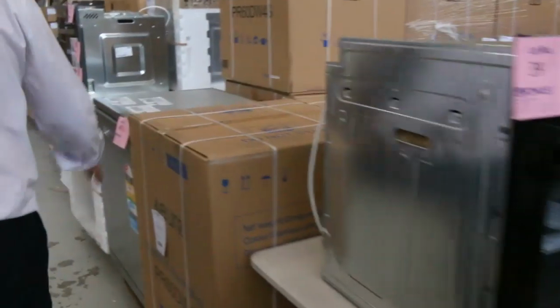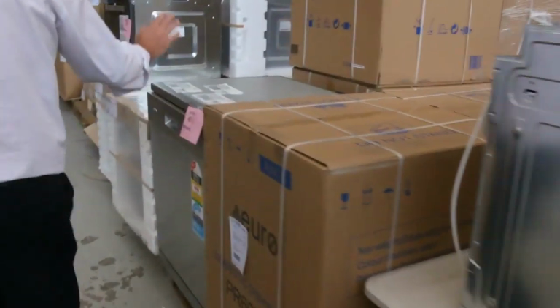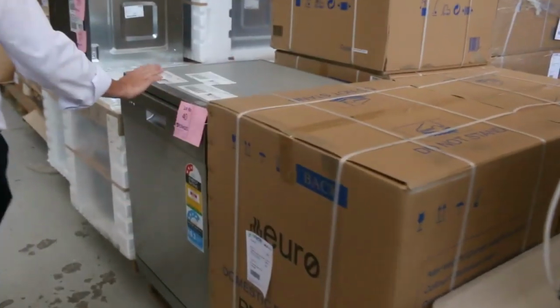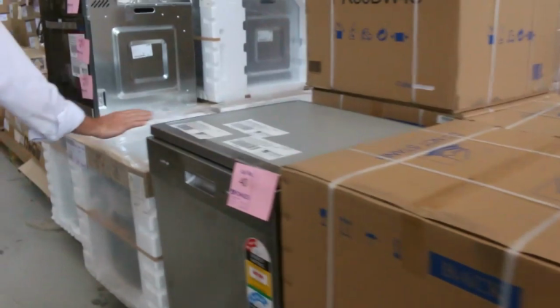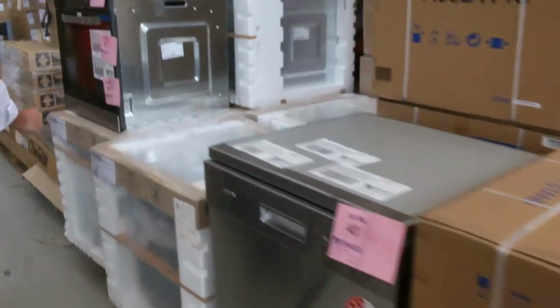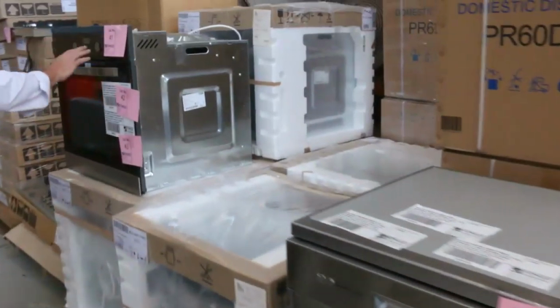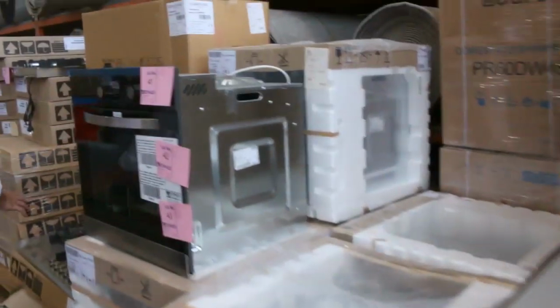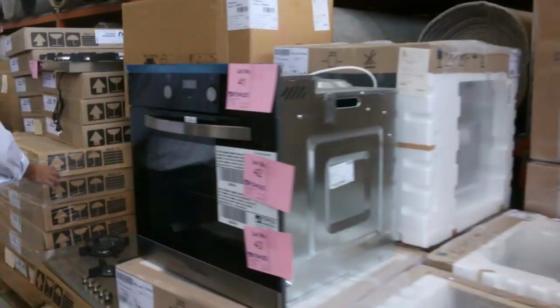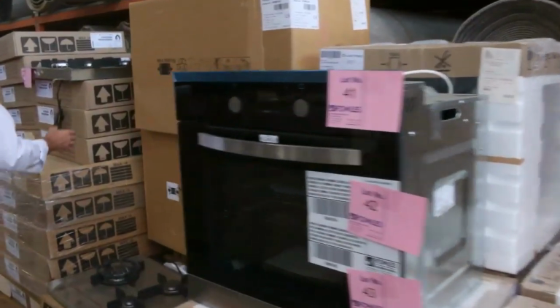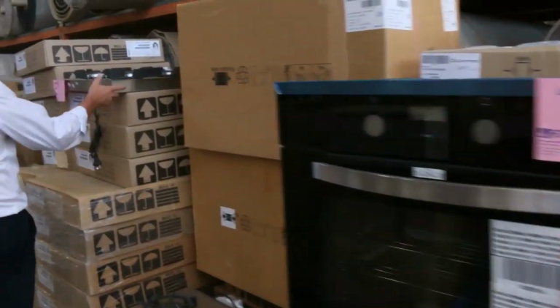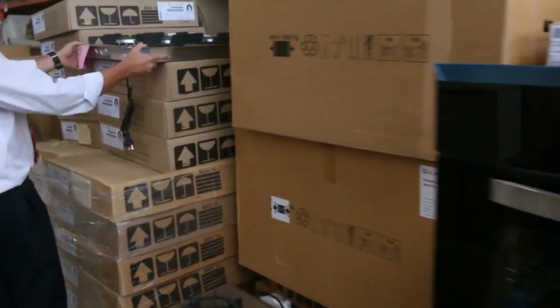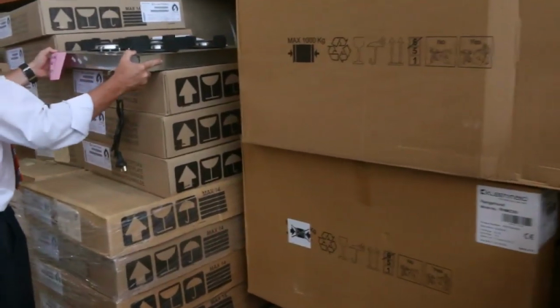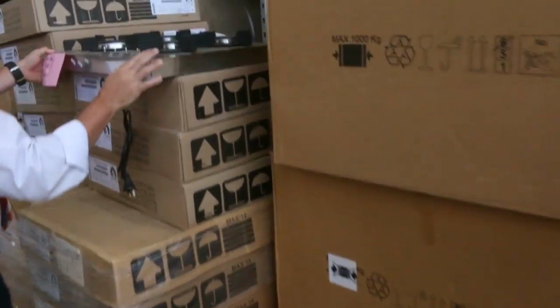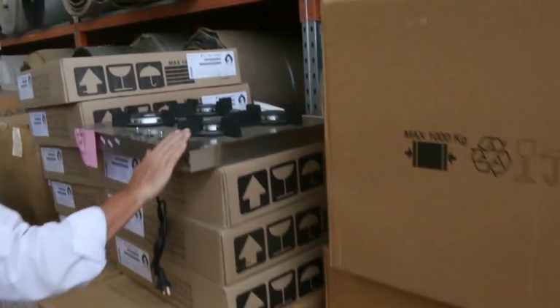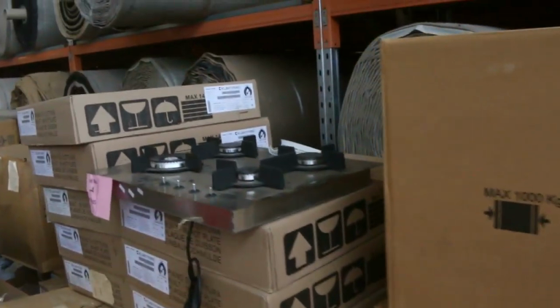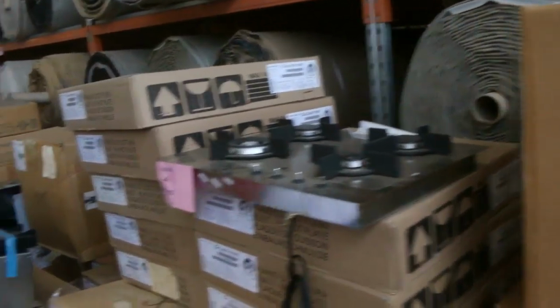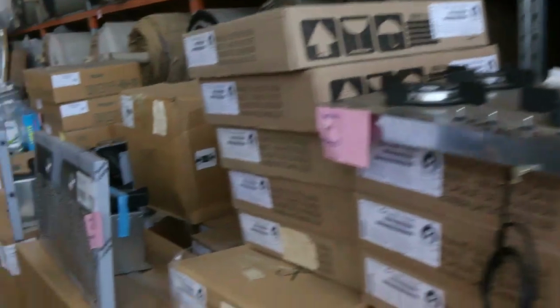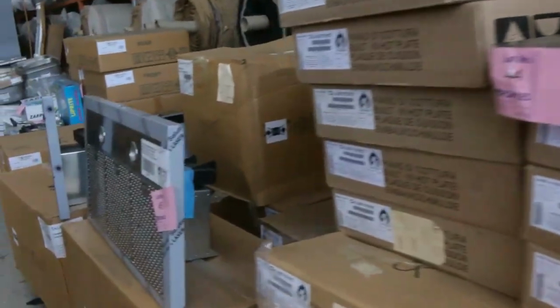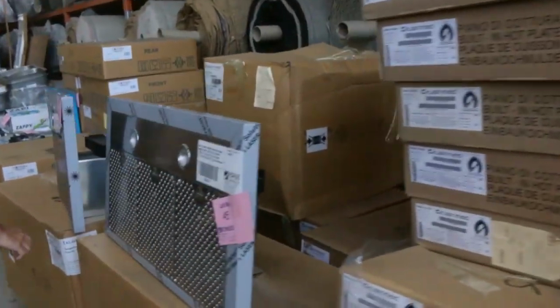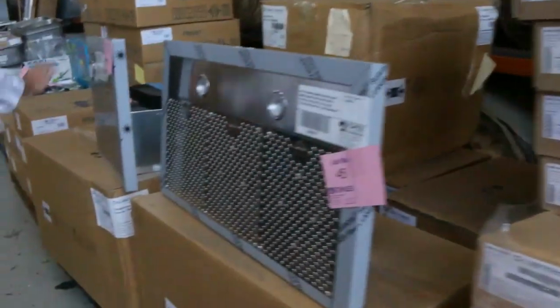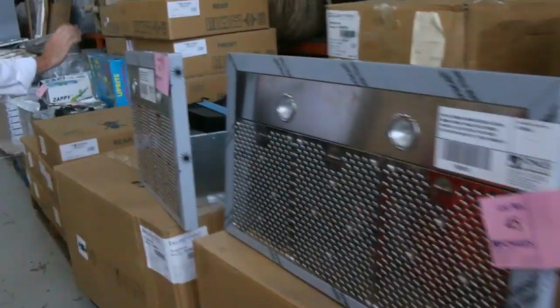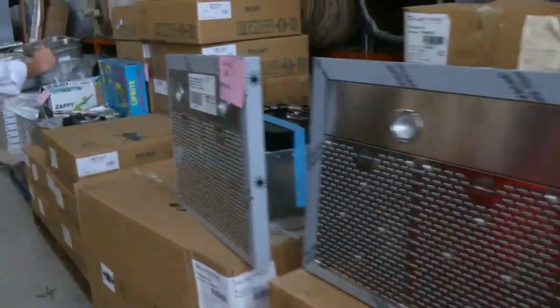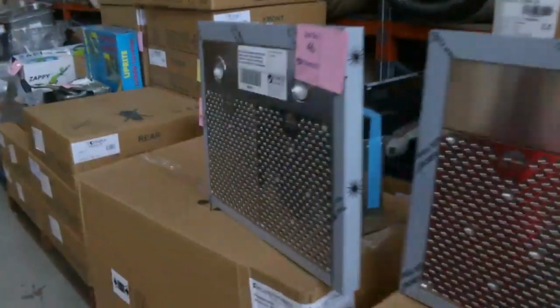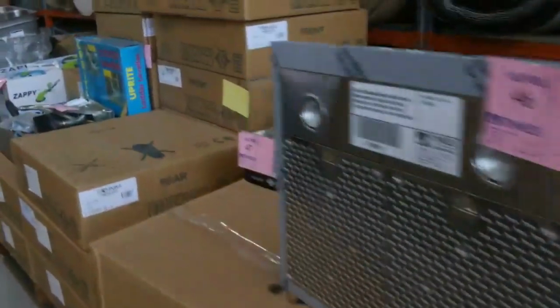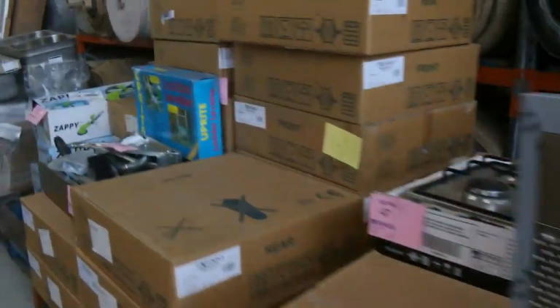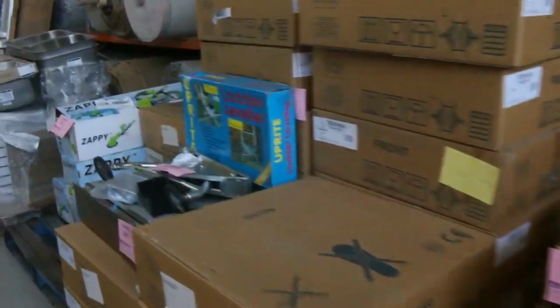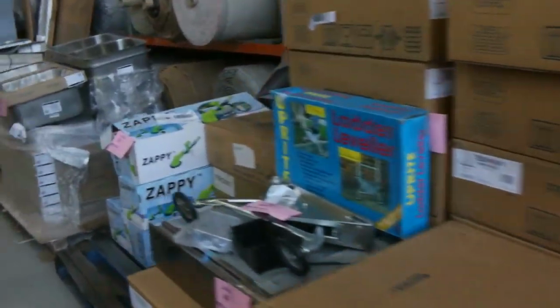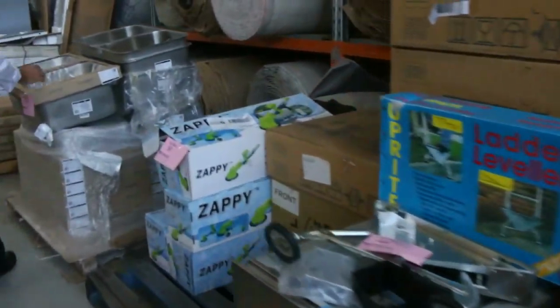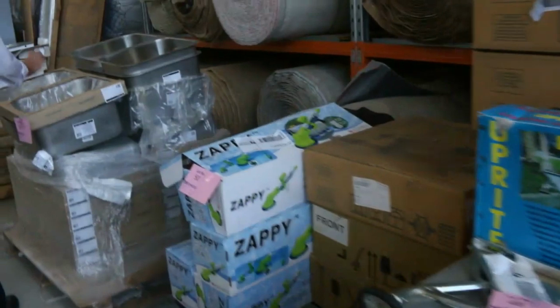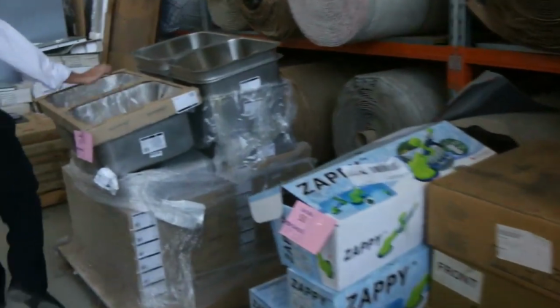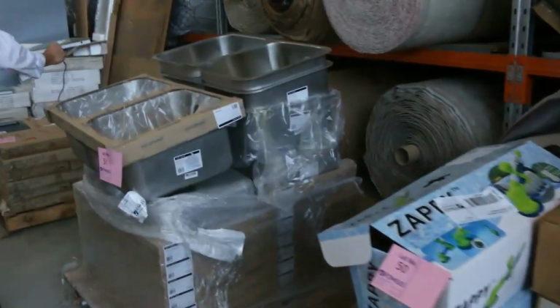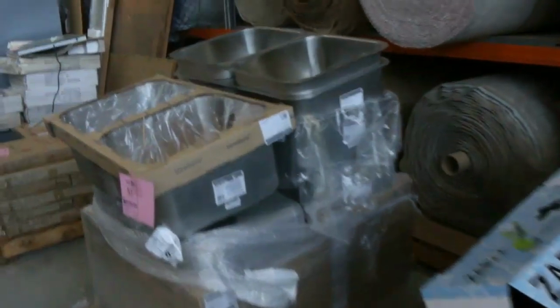We've got plenty of dishwashers to get through also, more ovens, and lots of cooktops. We've got the nice natural gas cooktops in various sizes — six and four burners. Range hoods galore, plenty of them, and lots of sinks also.